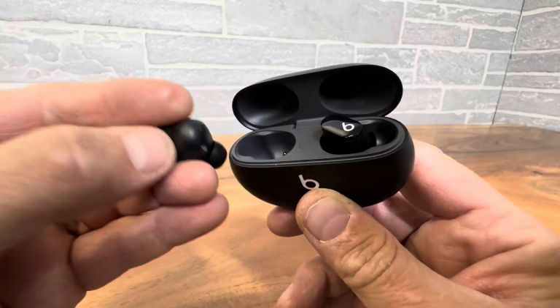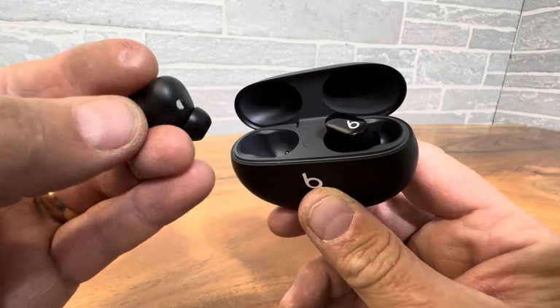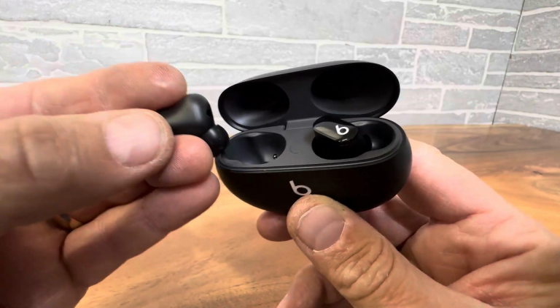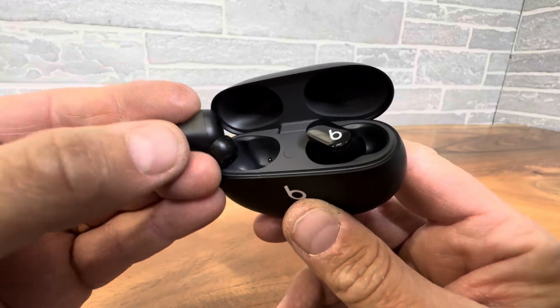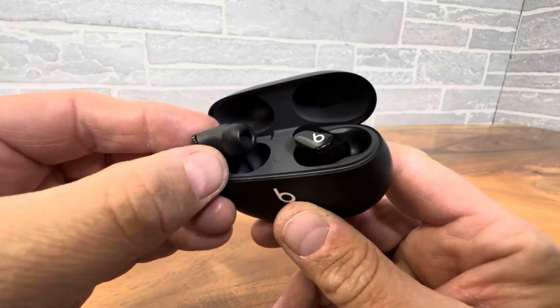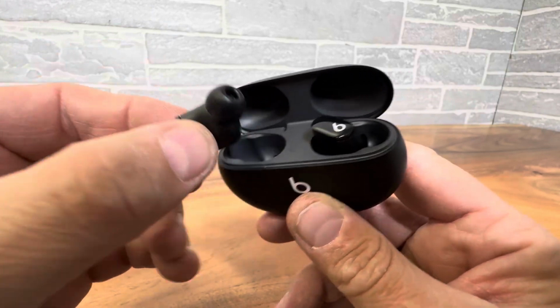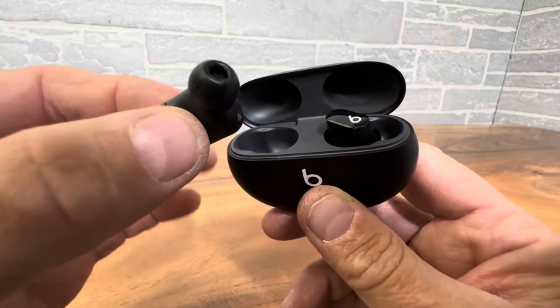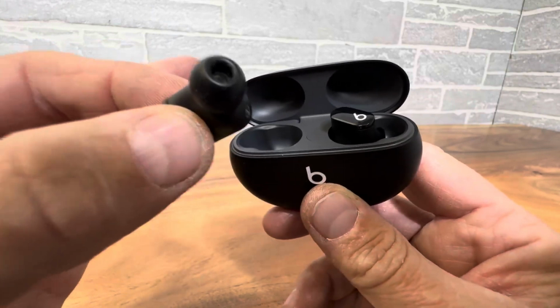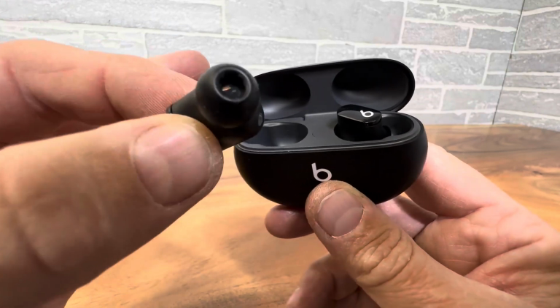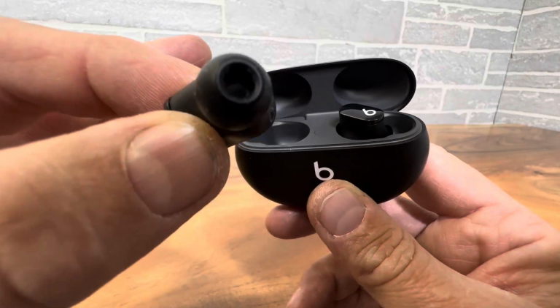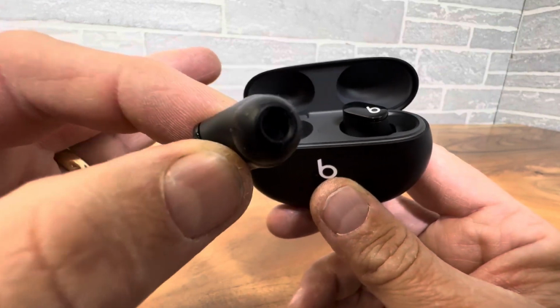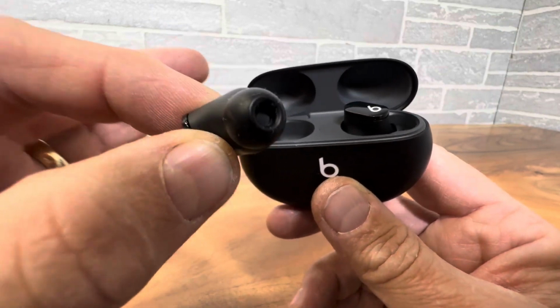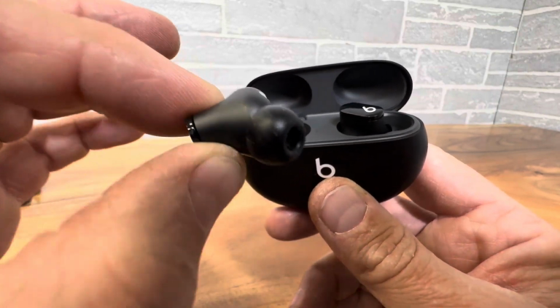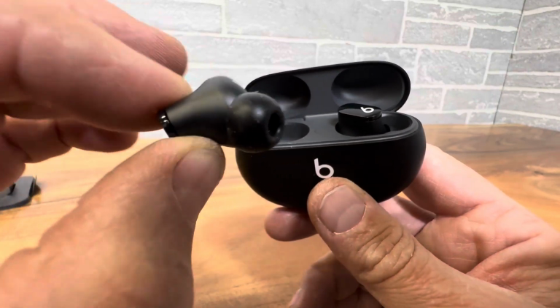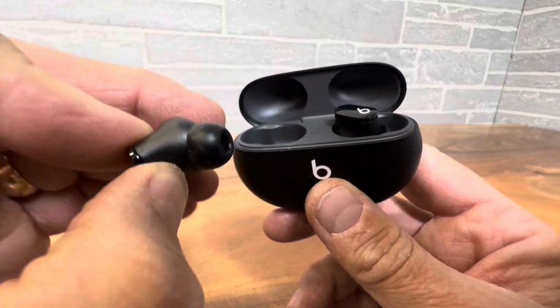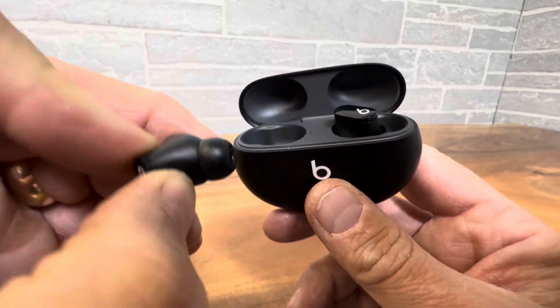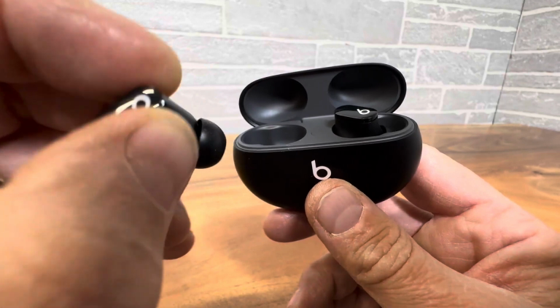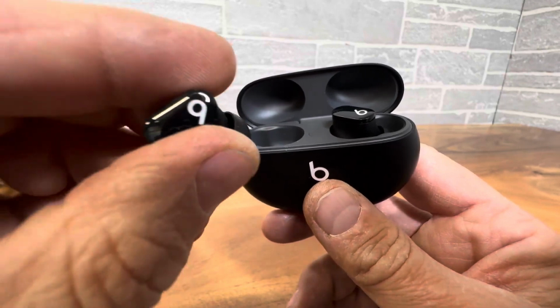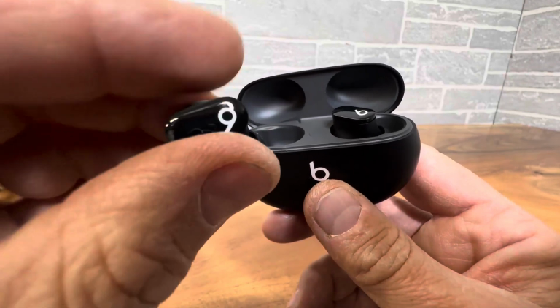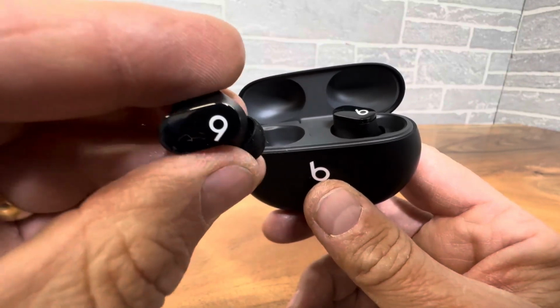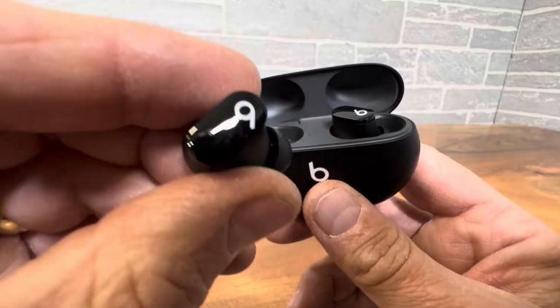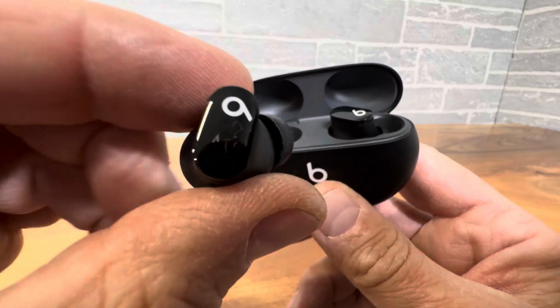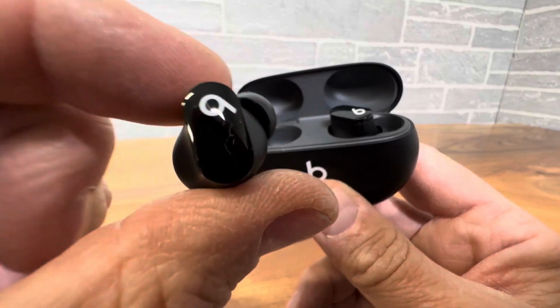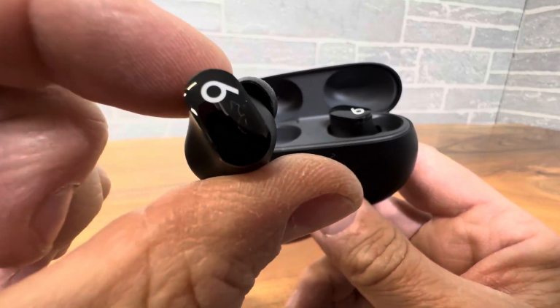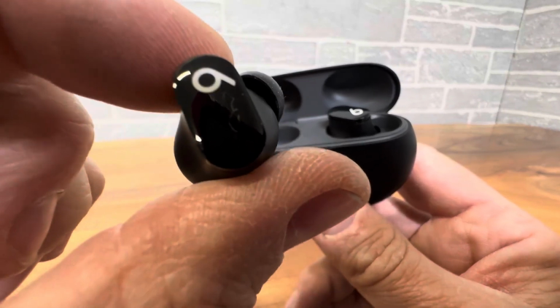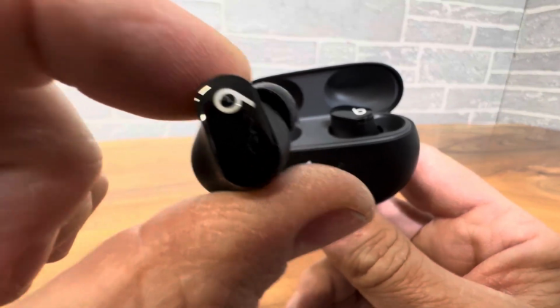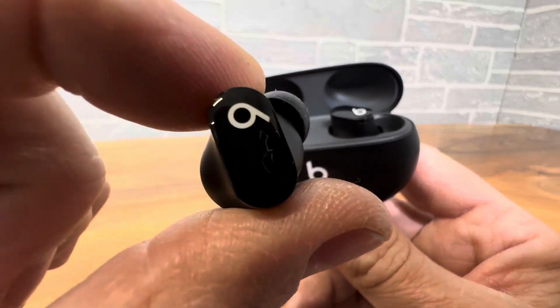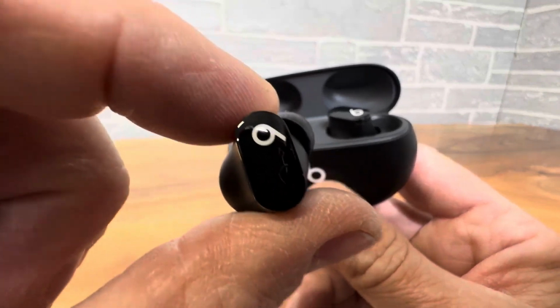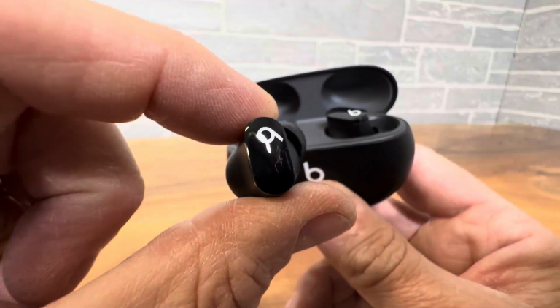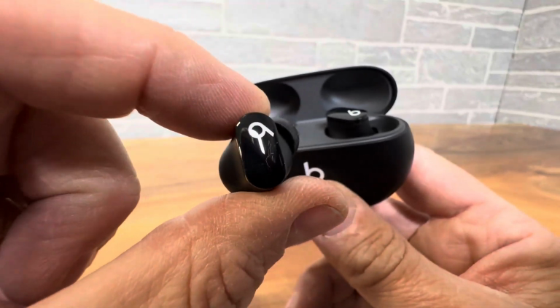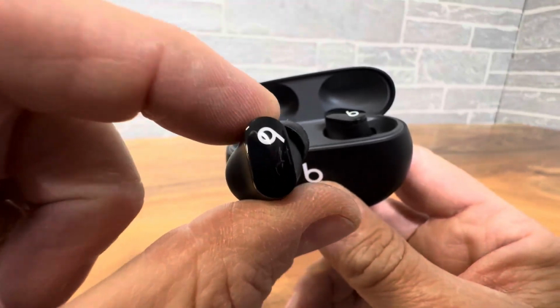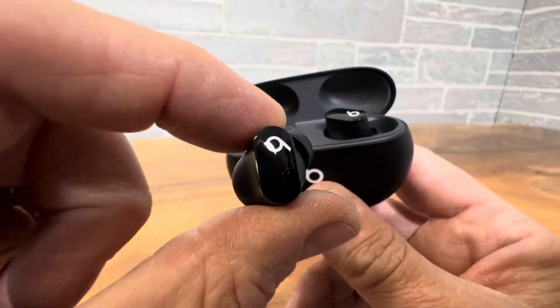Awesome low frequency response, sharp high frequency response. These things have been engineered and engineered over and over. They're owned by Apple — you can't go wrong.